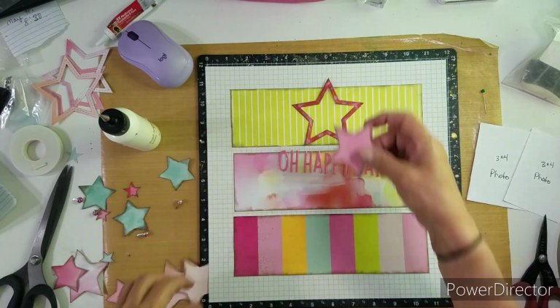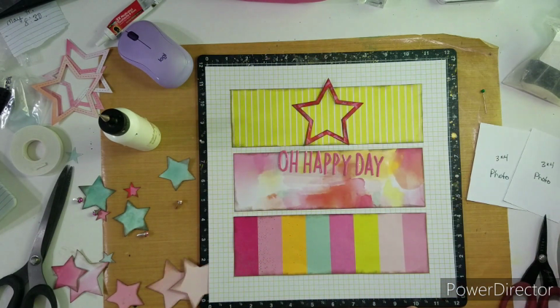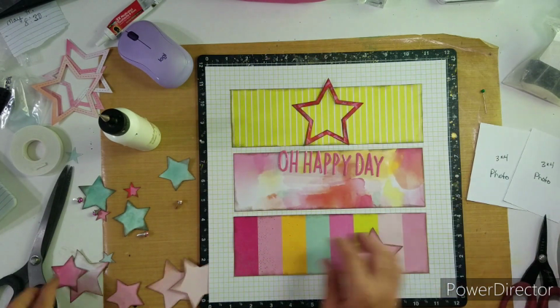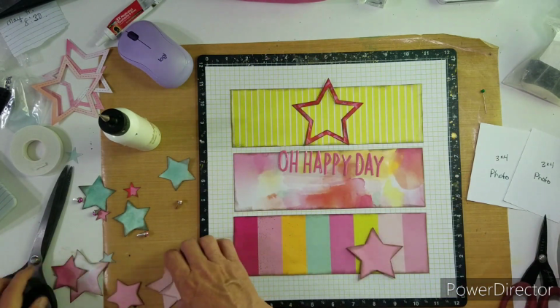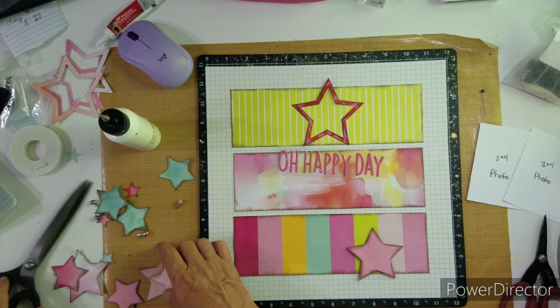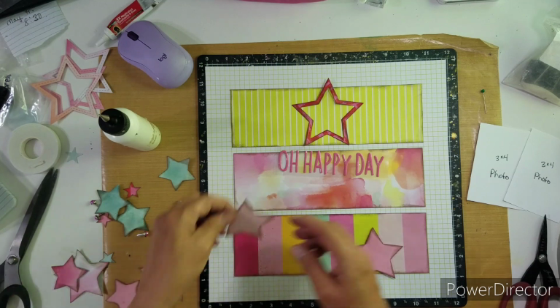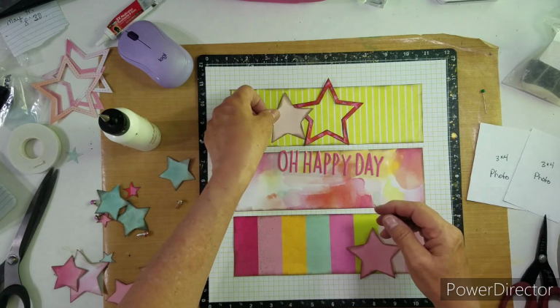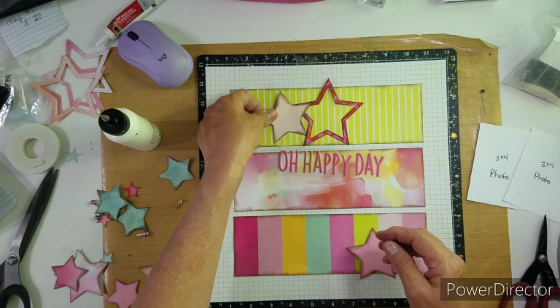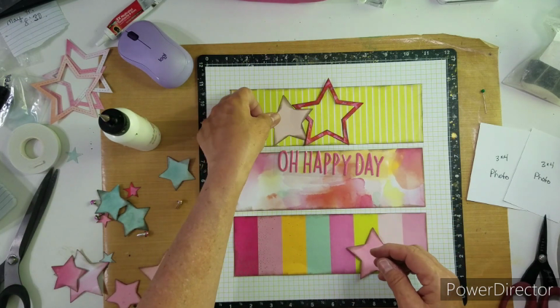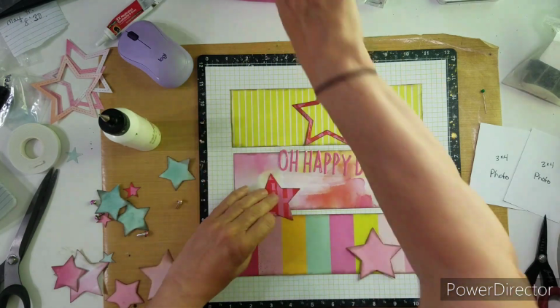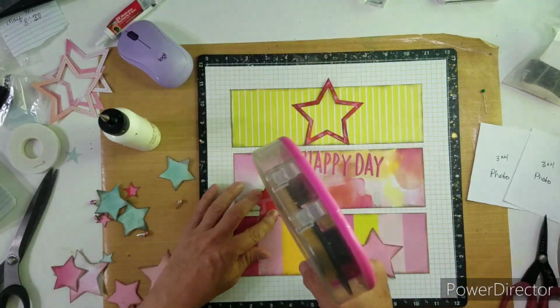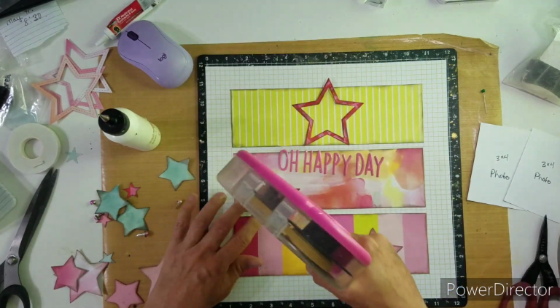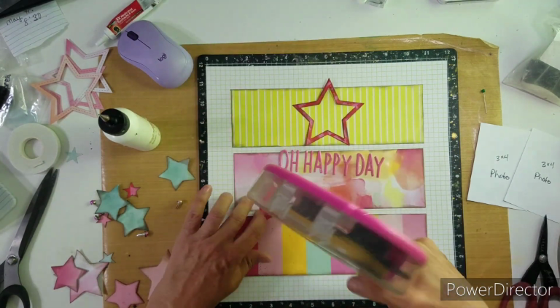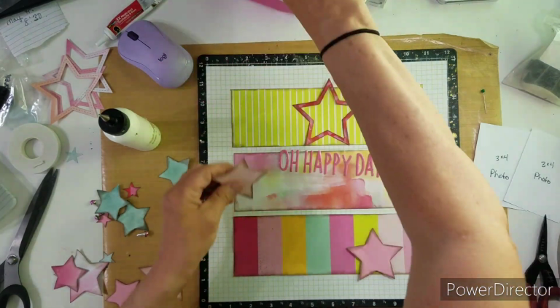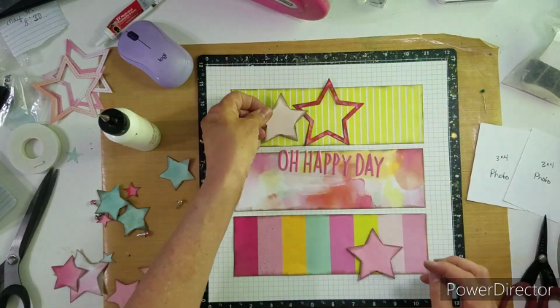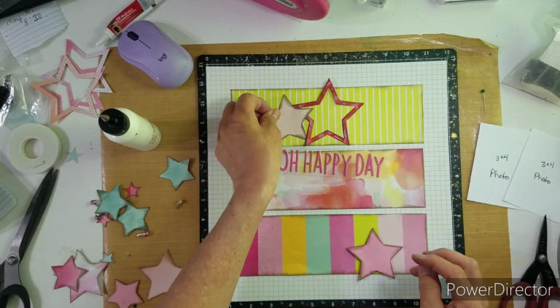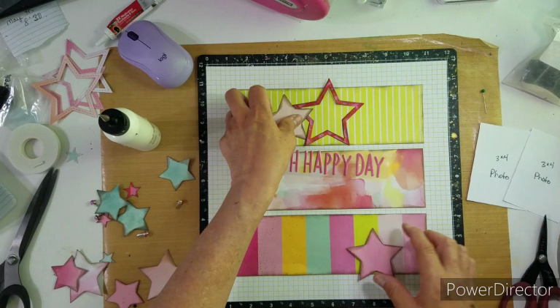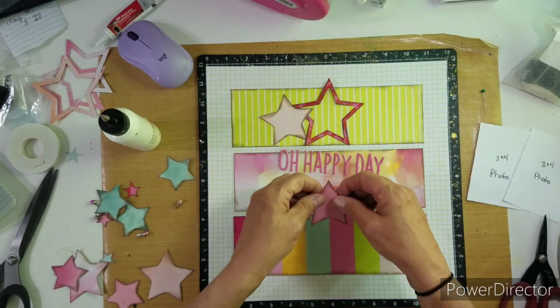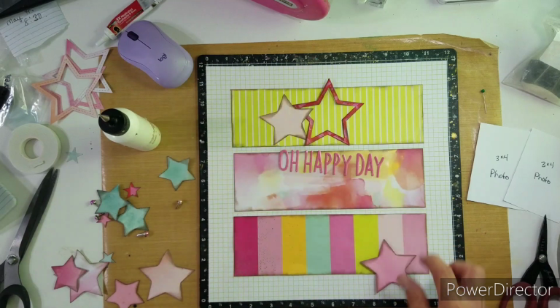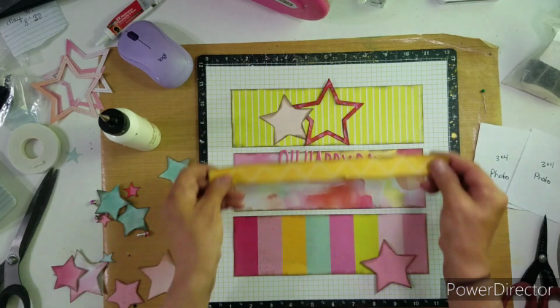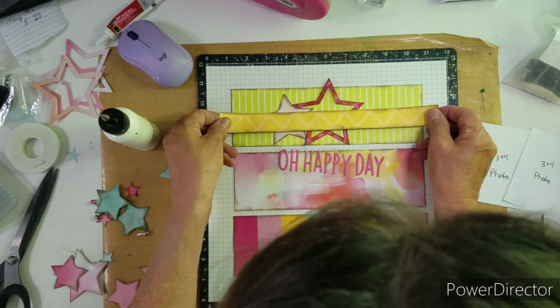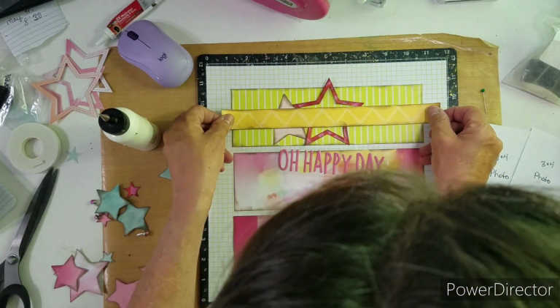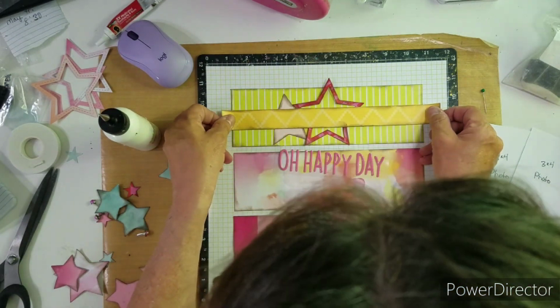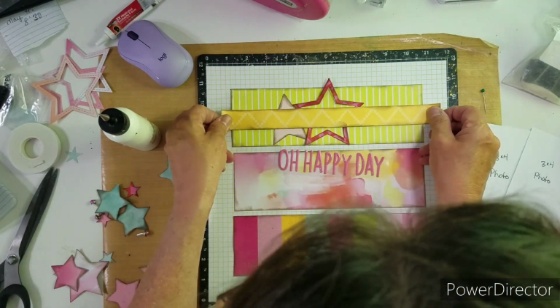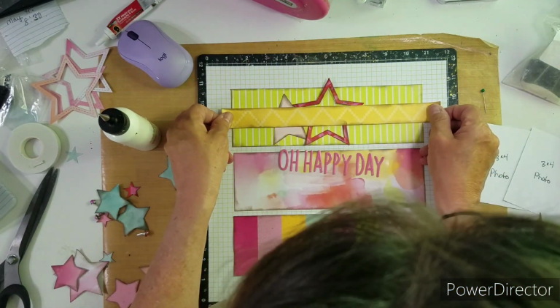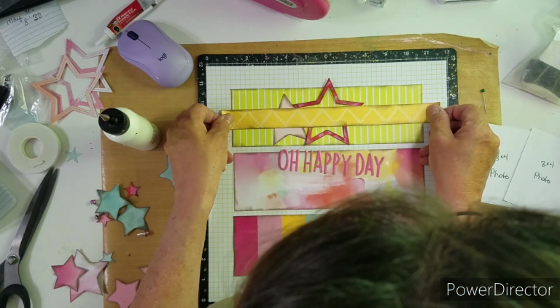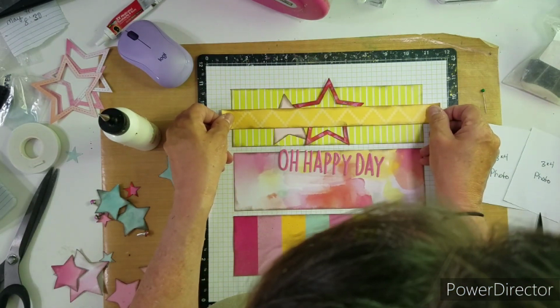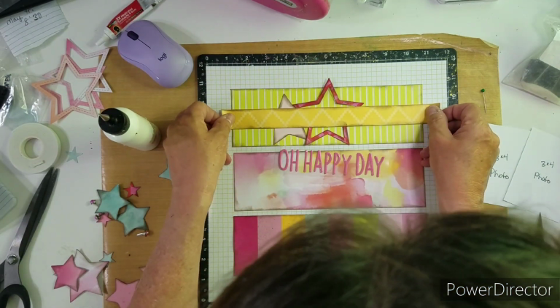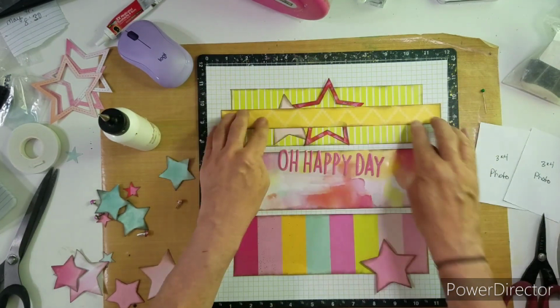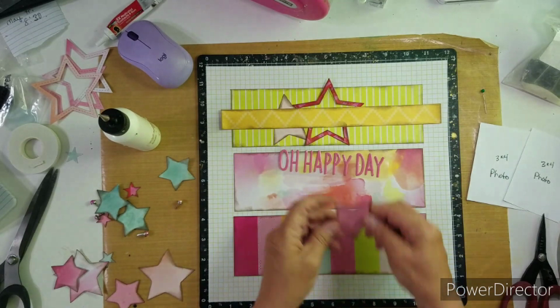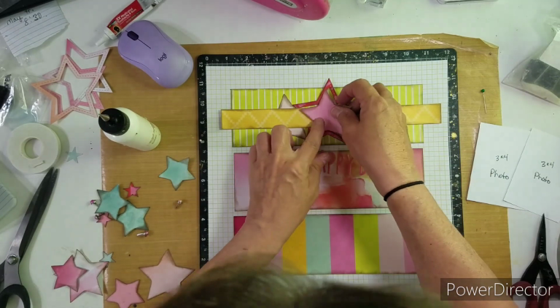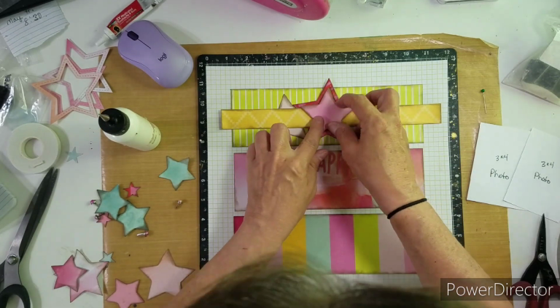I brought in two or three brads like I did on my other page, but I didn't bring in any enamel dots. It was nice to use up some of these brads that are on my desk.